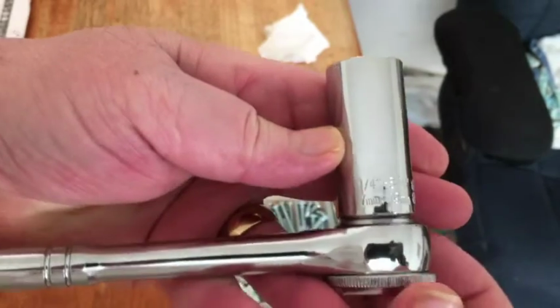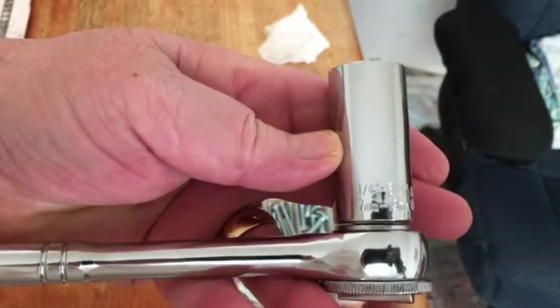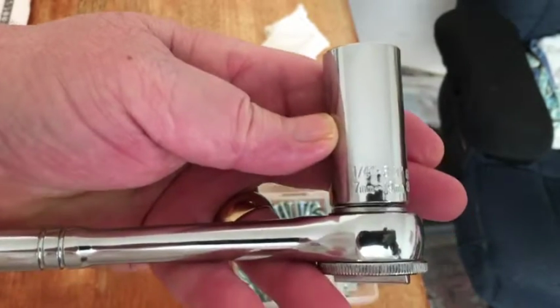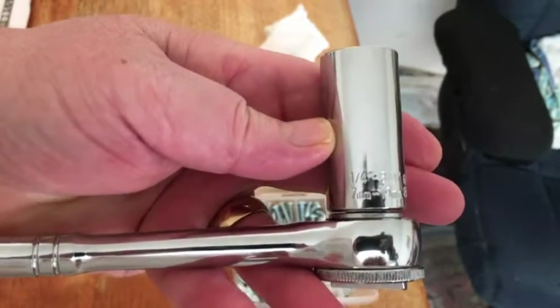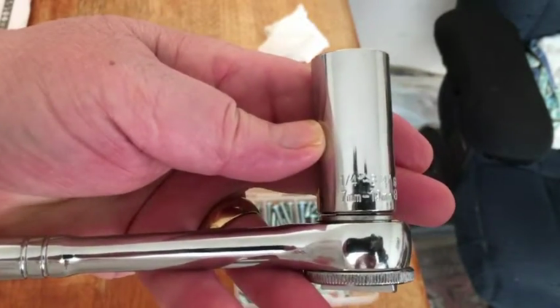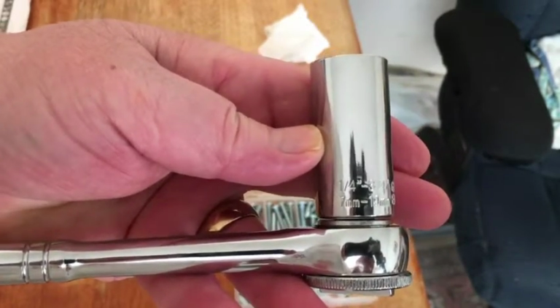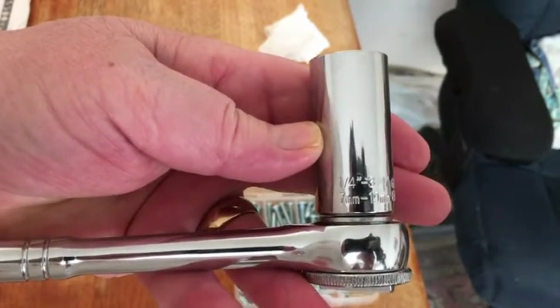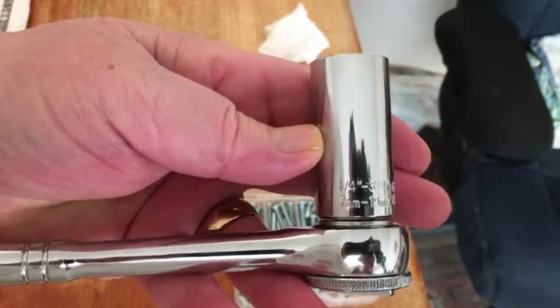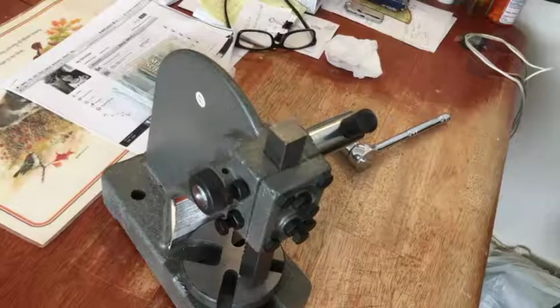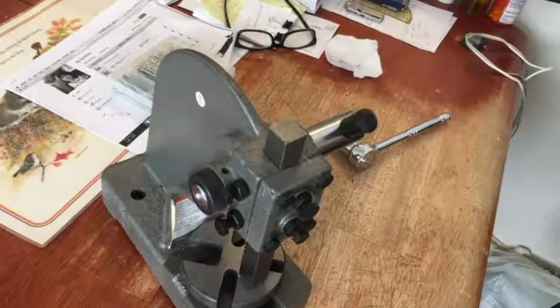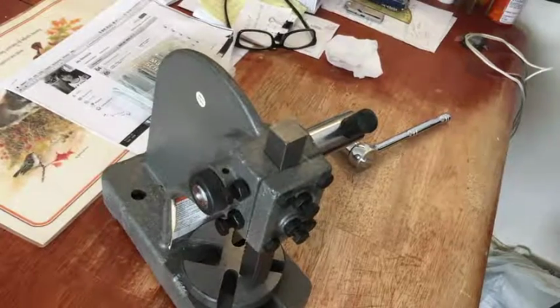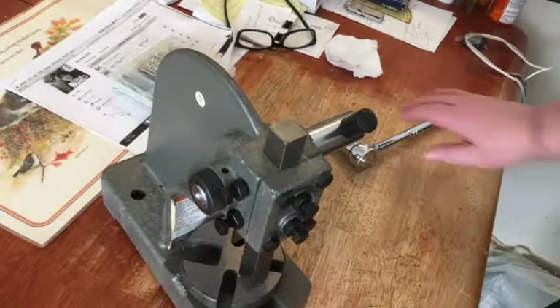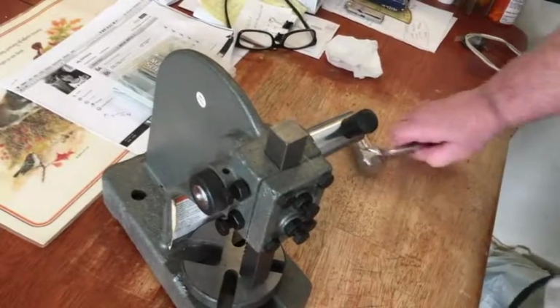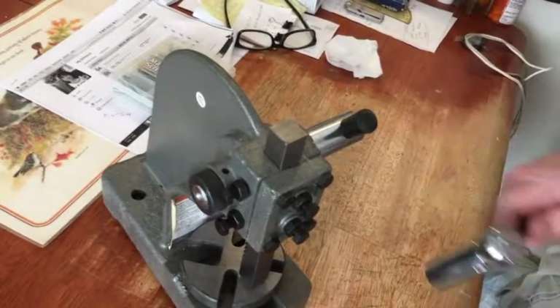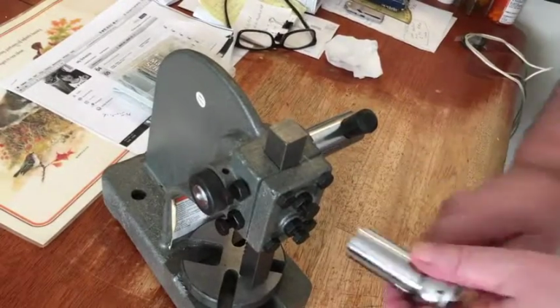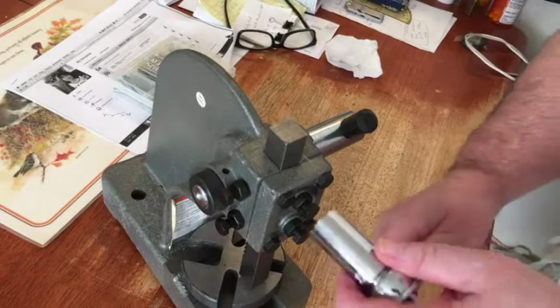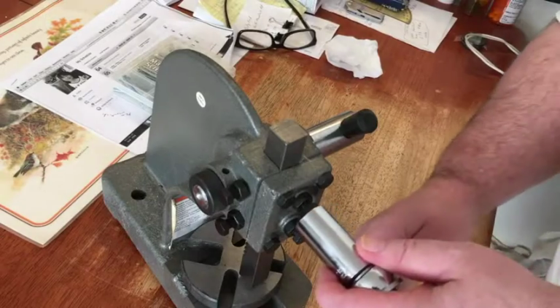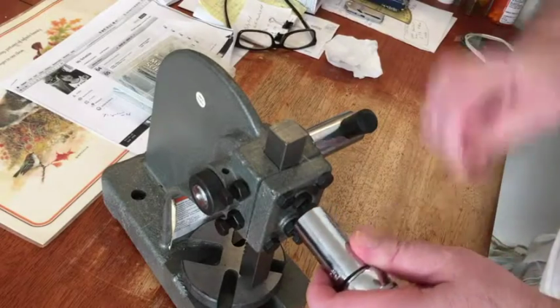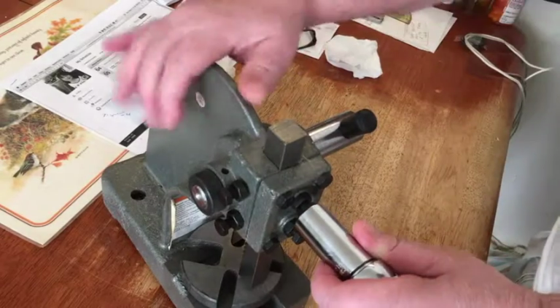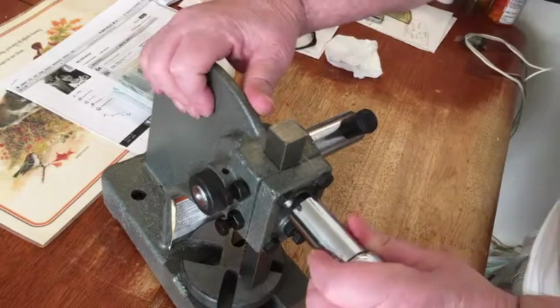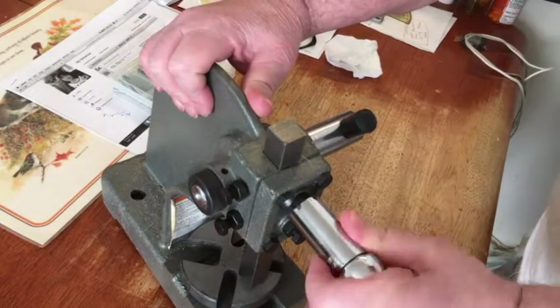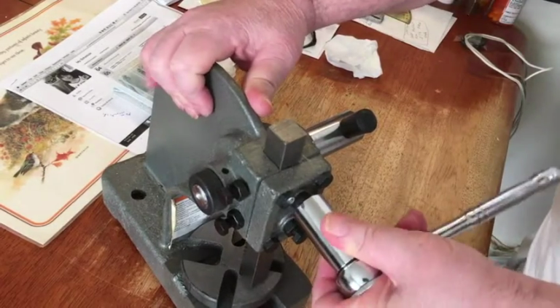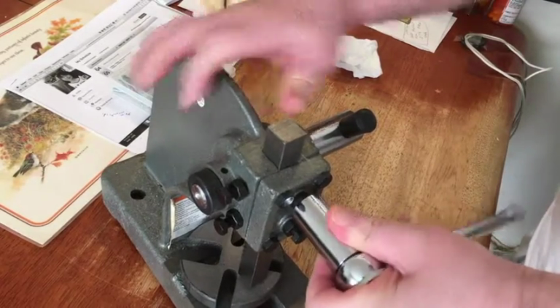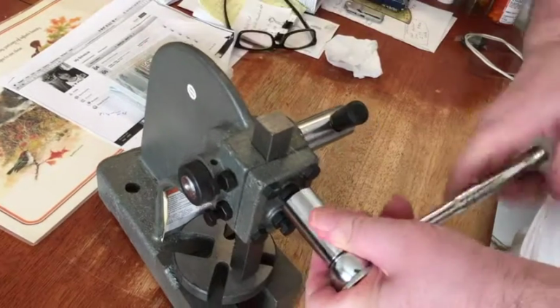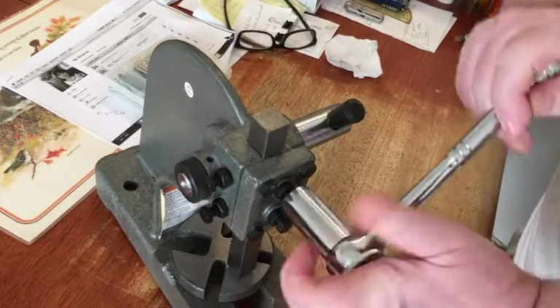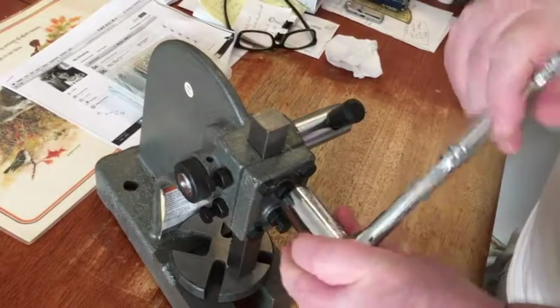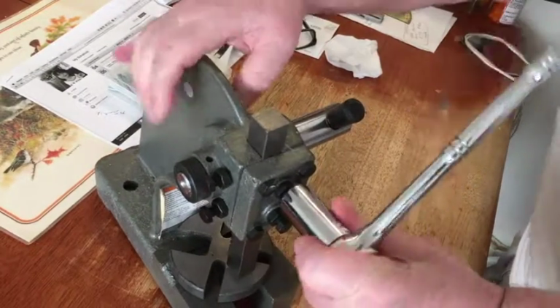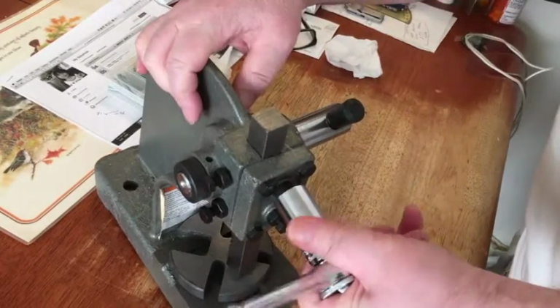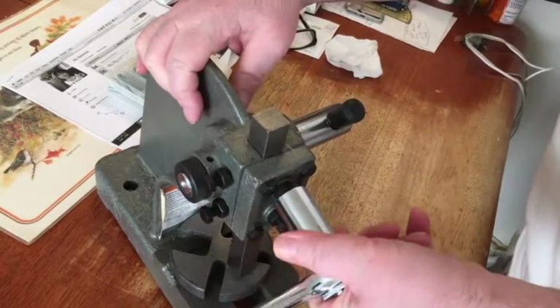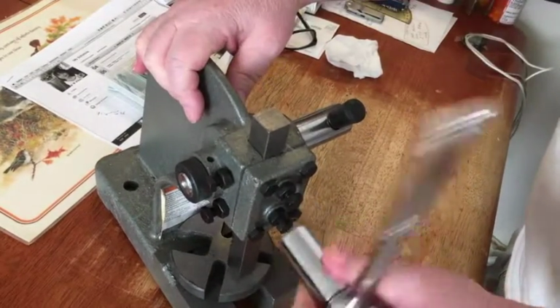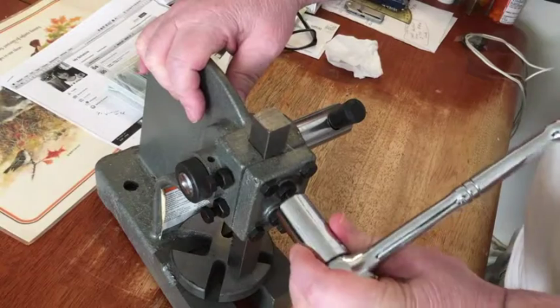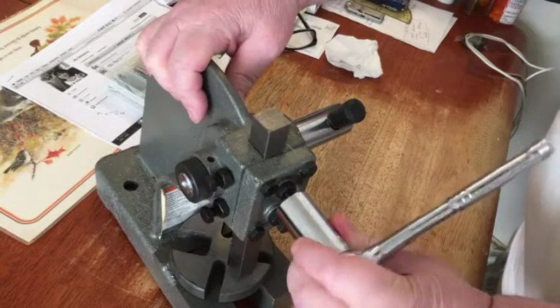It's a very good tool, and I'll show you it in action. Let's try it on here and see if we can loosen this. Oh yeah, look at that!